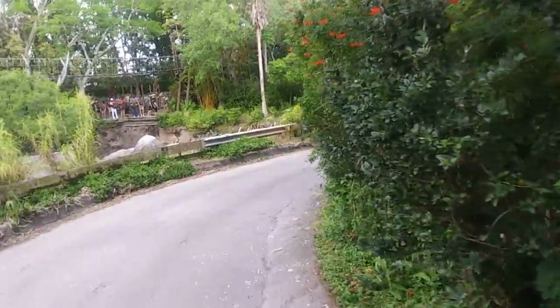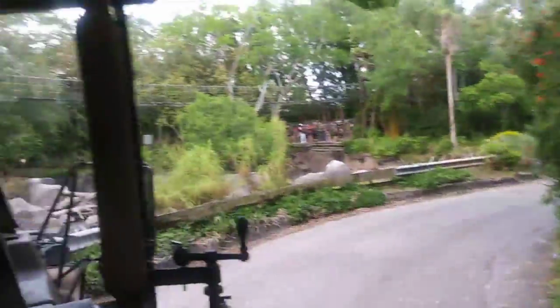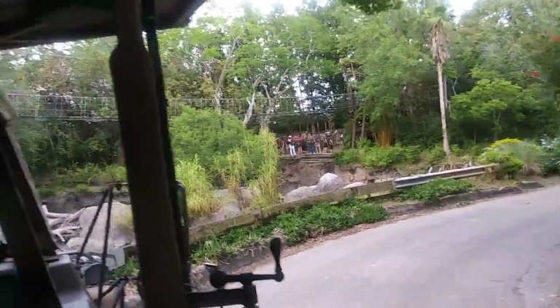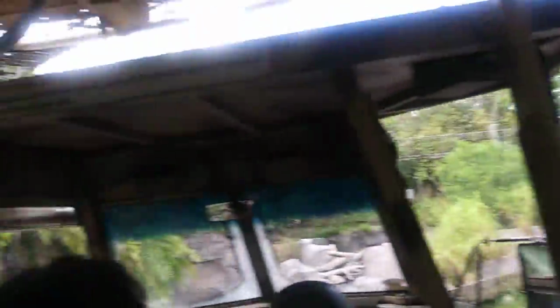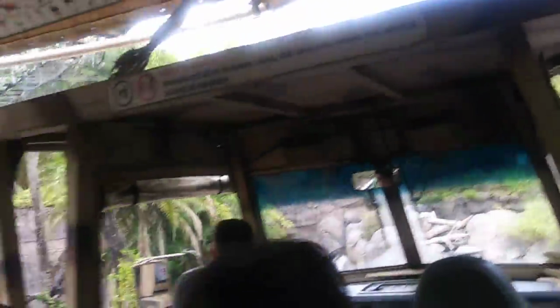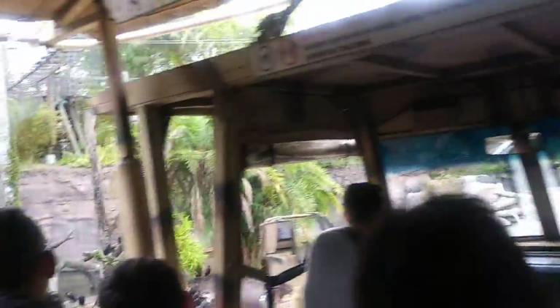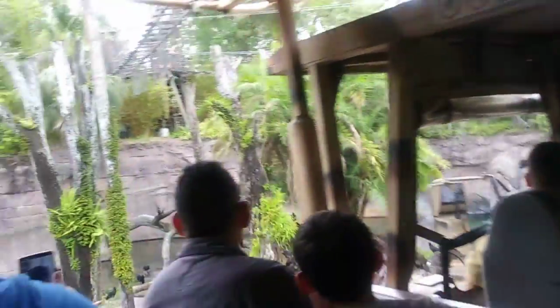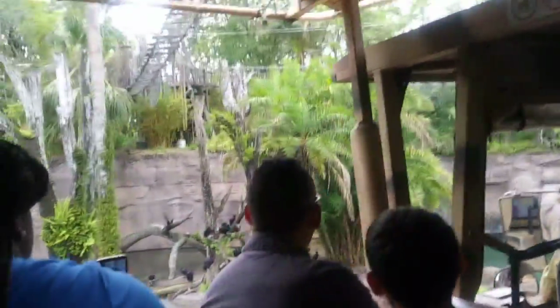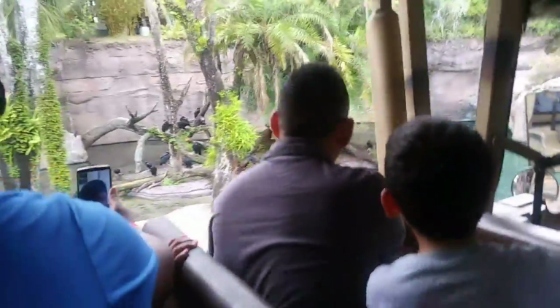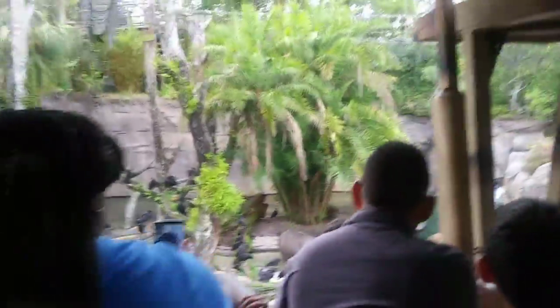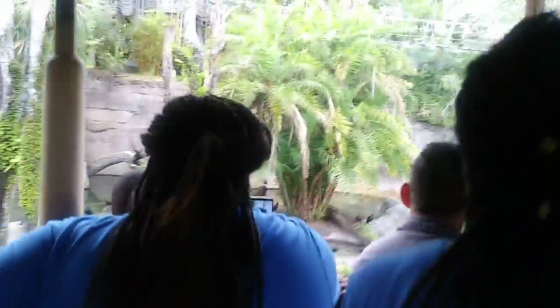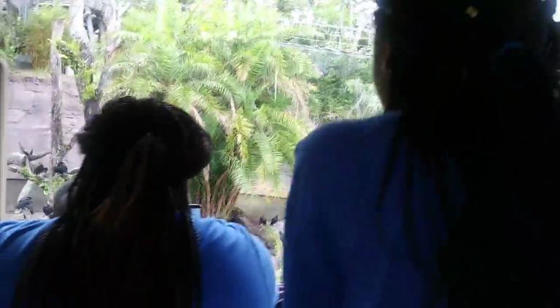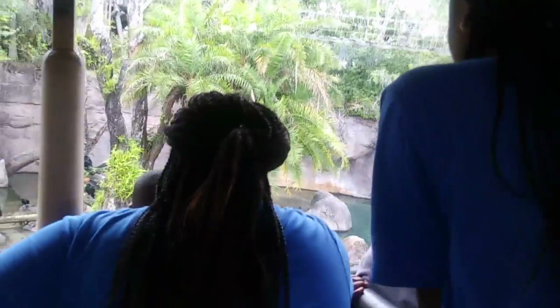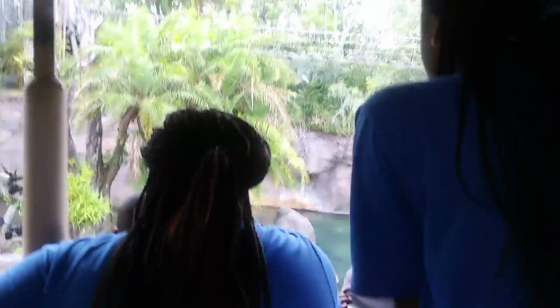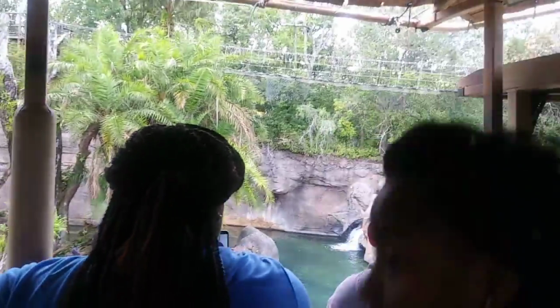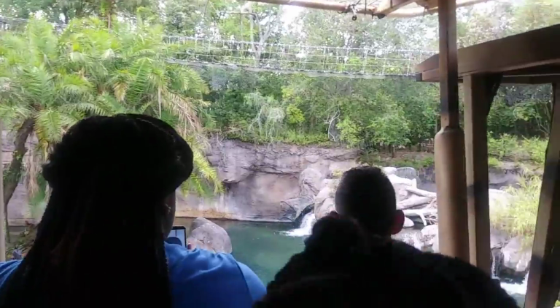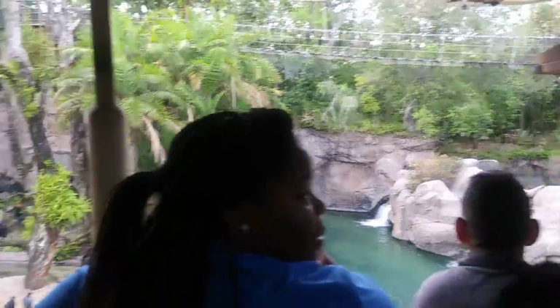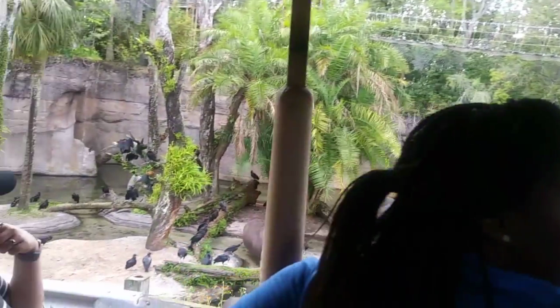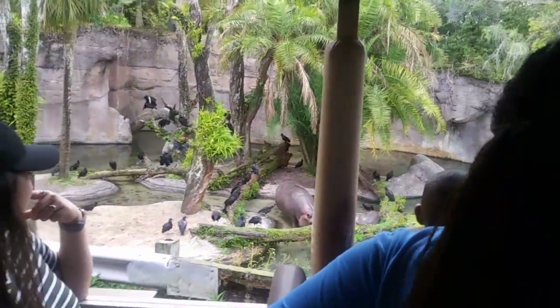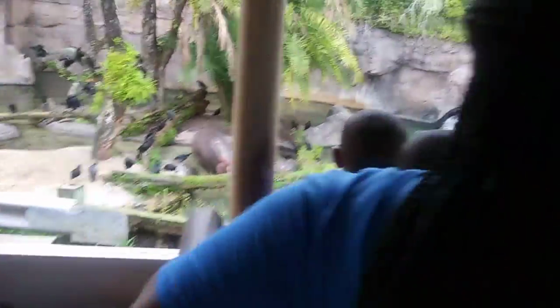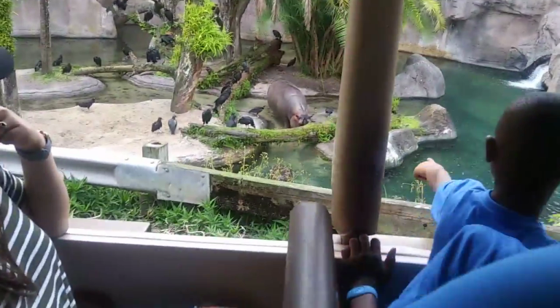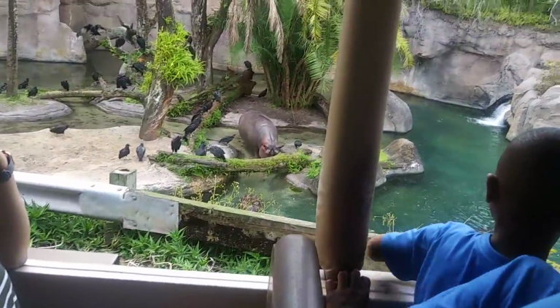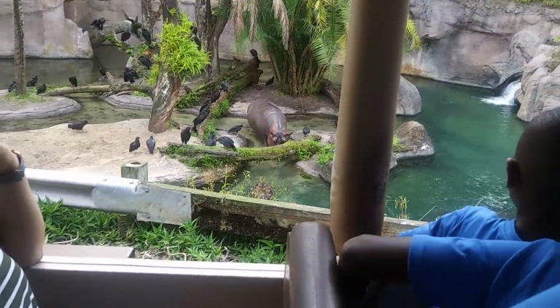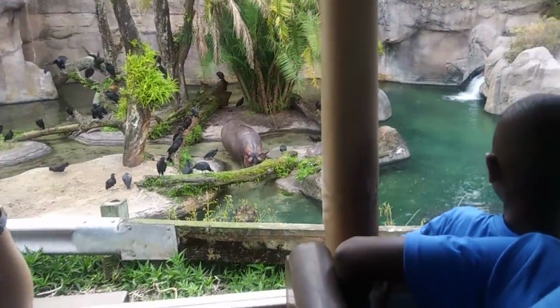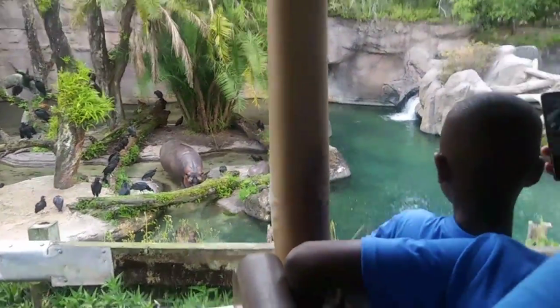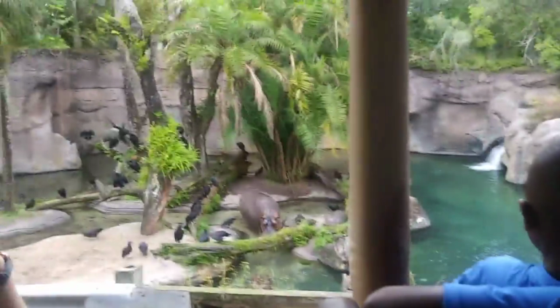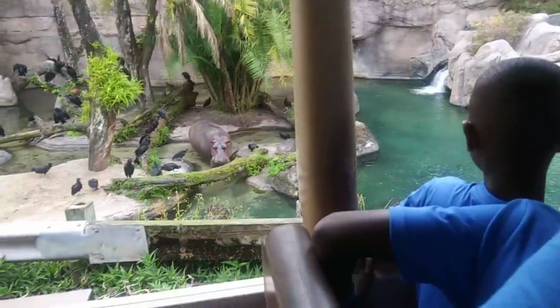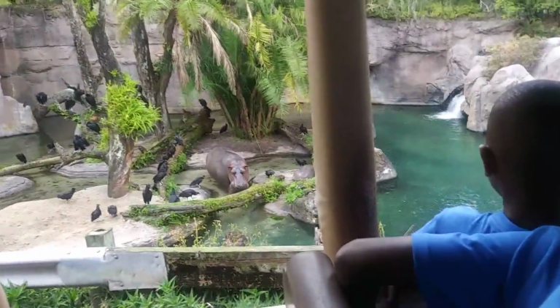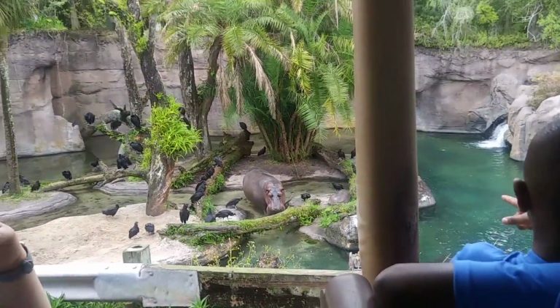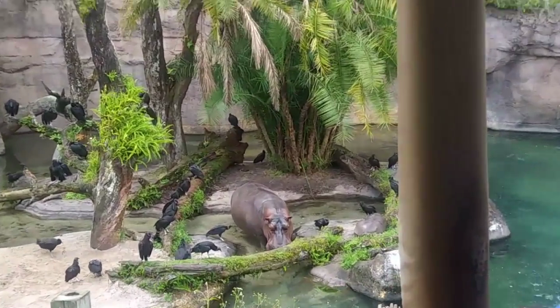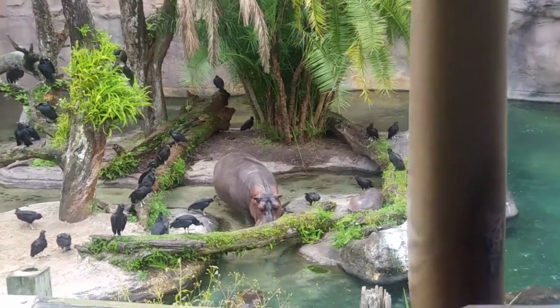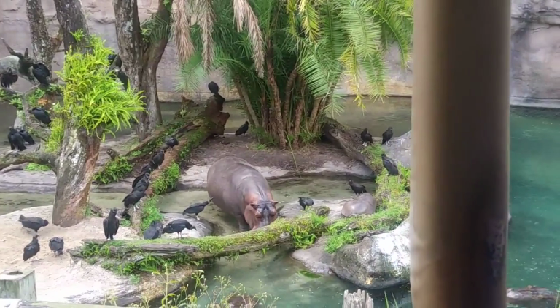There's a hippo over here to the left on the island. Looks like there's a little baby there with it too, but make sure everyone is staying fully seated. Baby hippos can be born anywhere from 50 to 100 pounds at birth, and this is actually the first baby born on this reserve in 13 years.